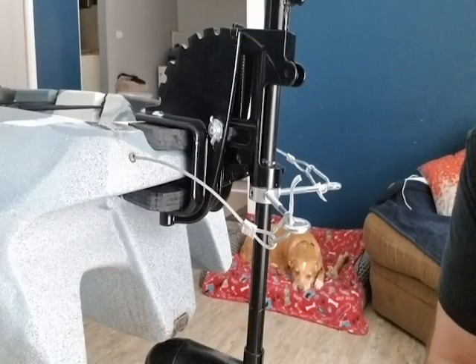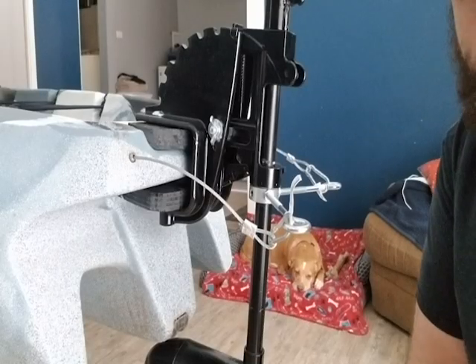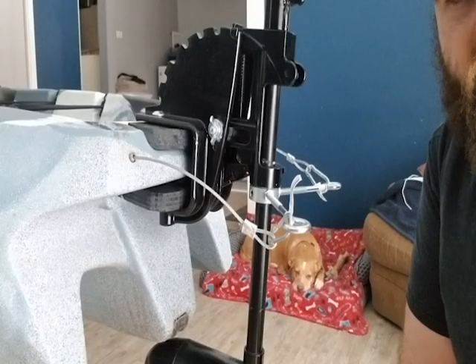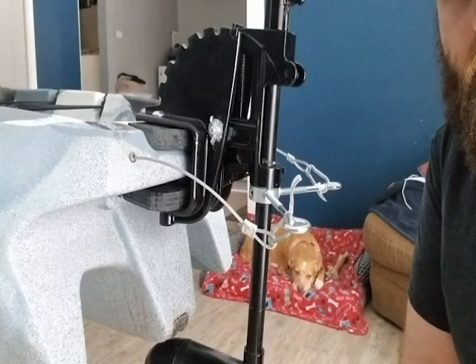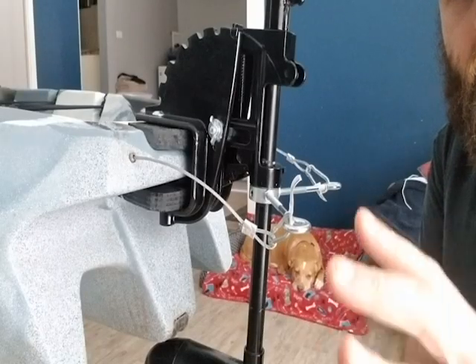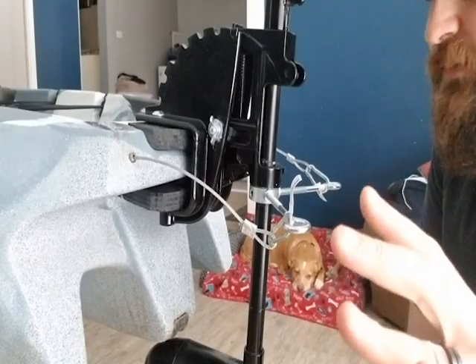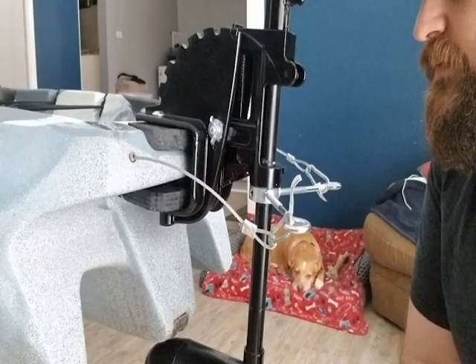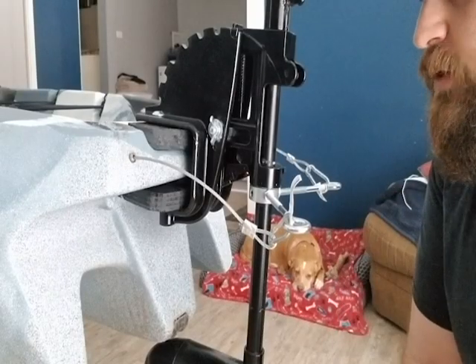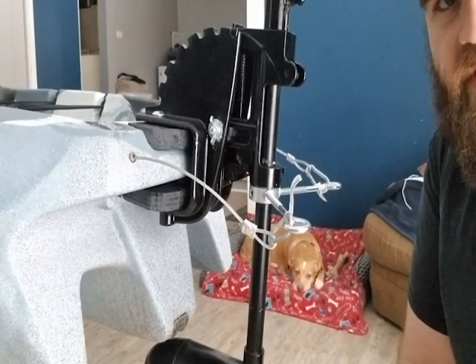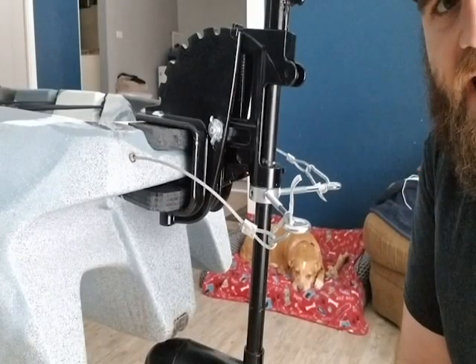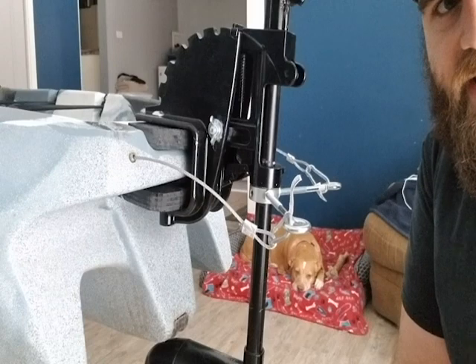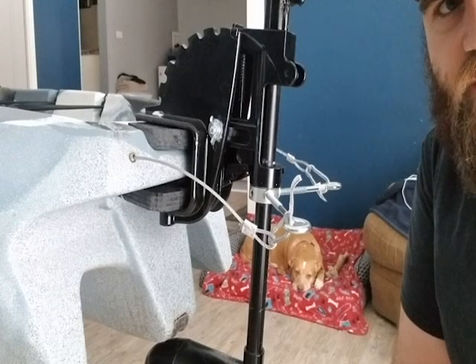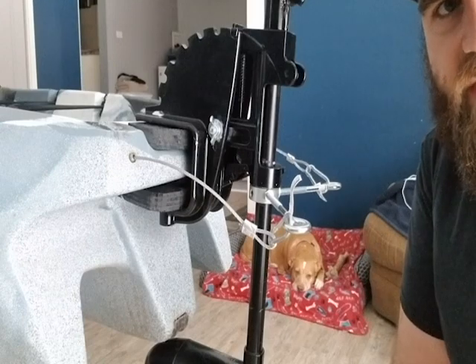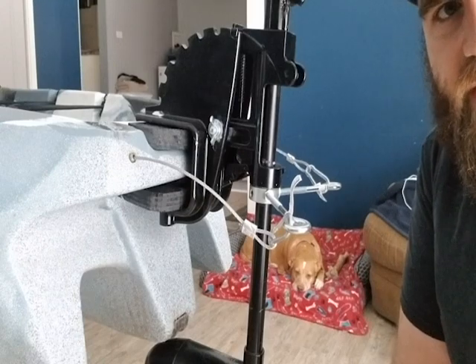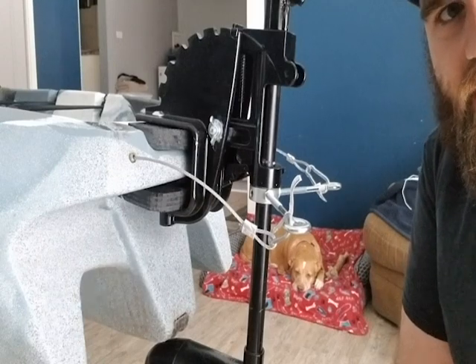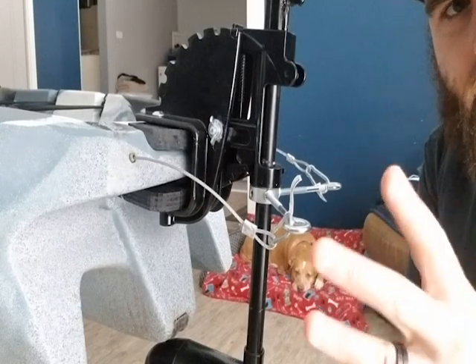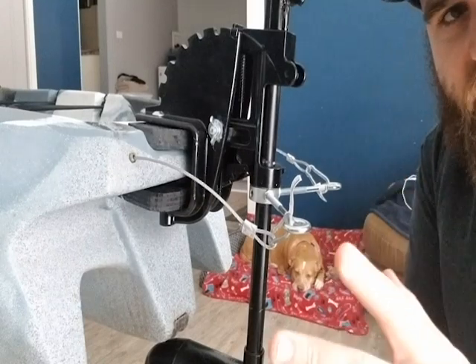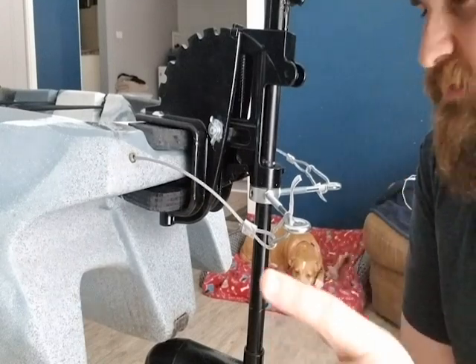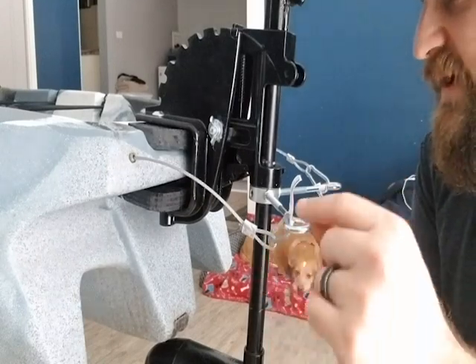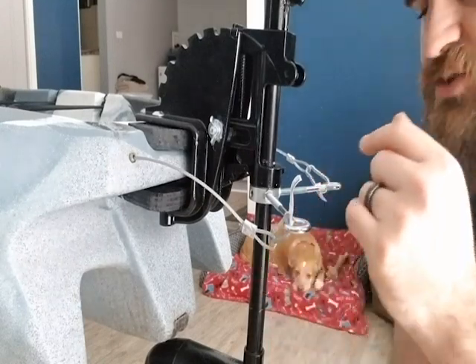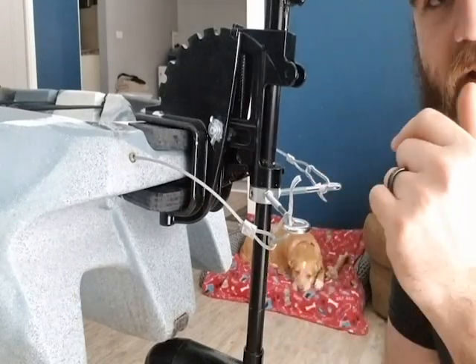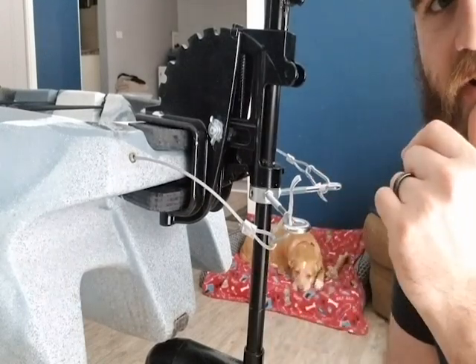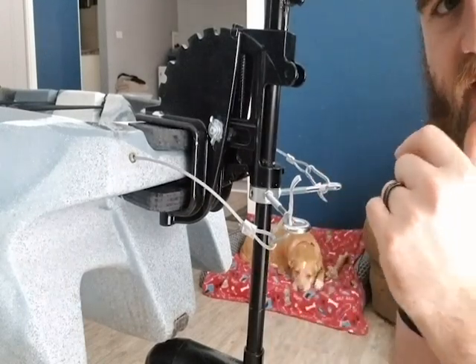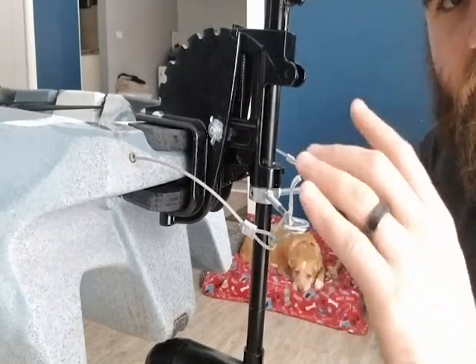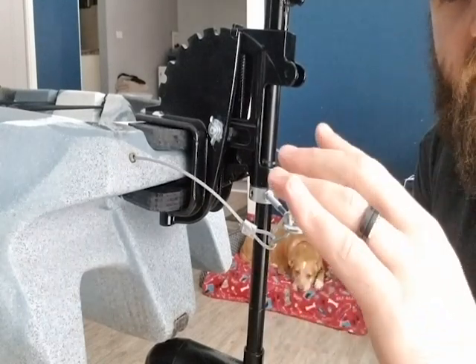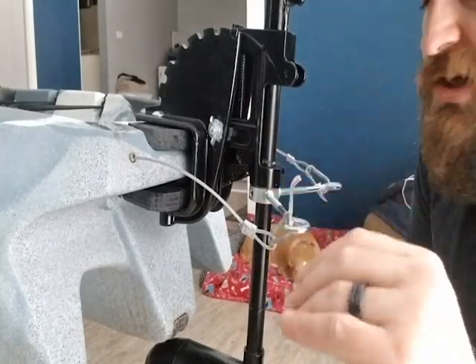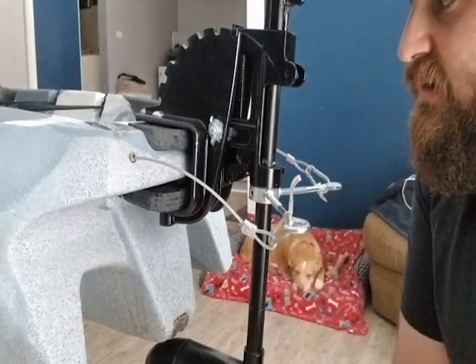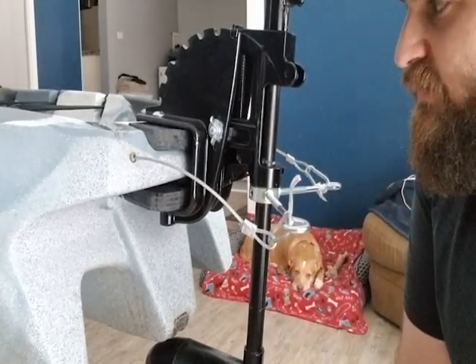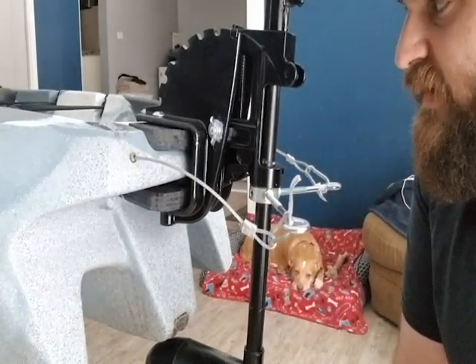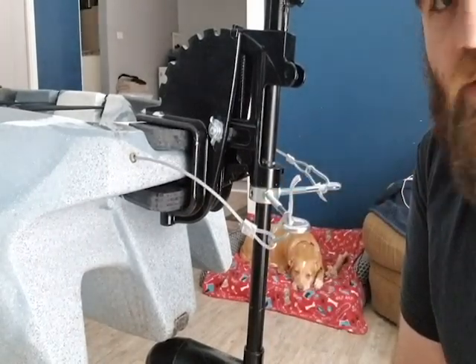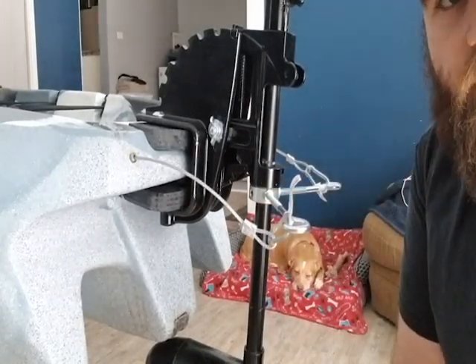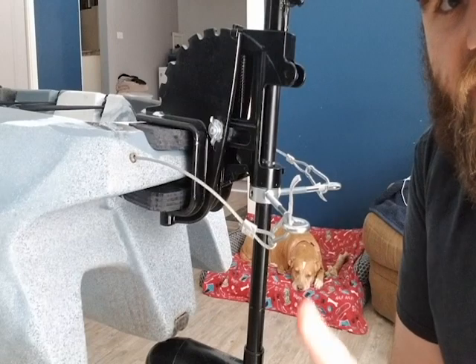Hopefully this camera angle is pretty good — I'm by myself right now so I'm having a hard time with camera work.